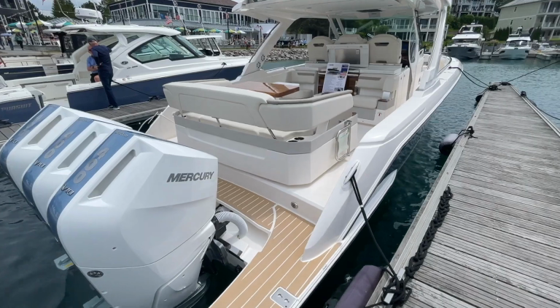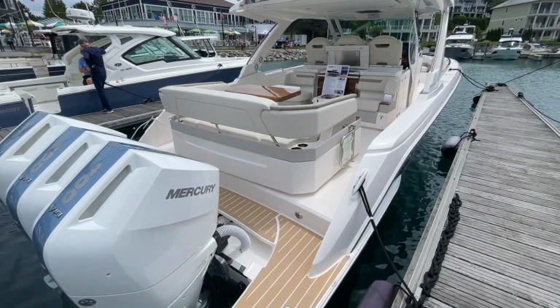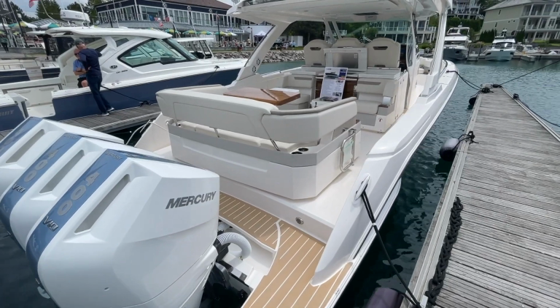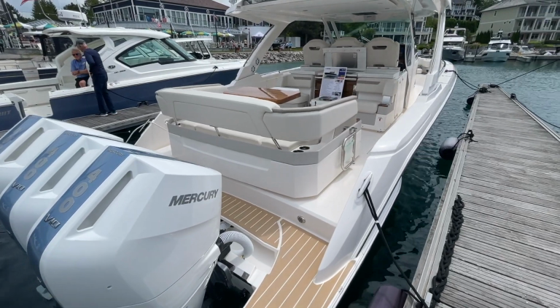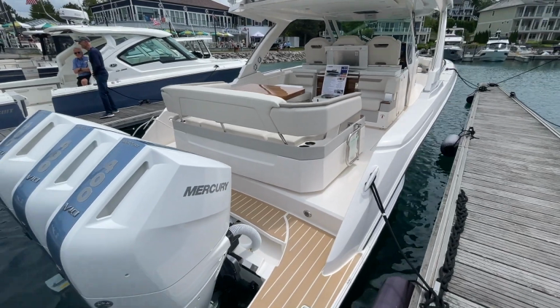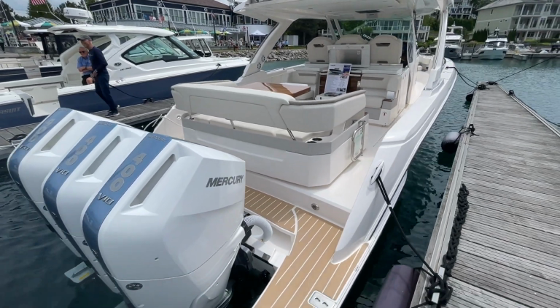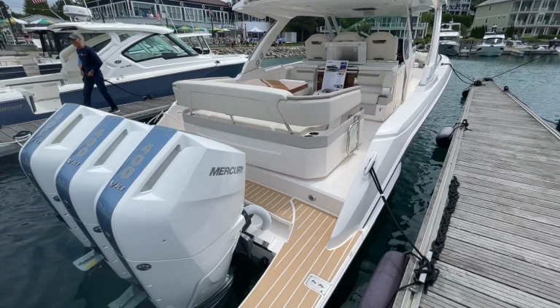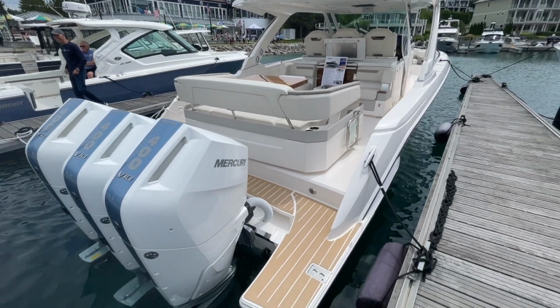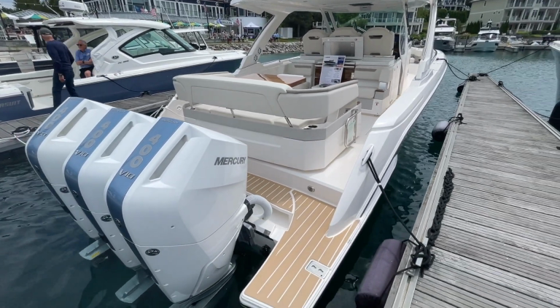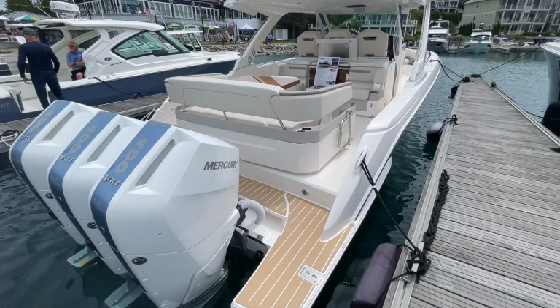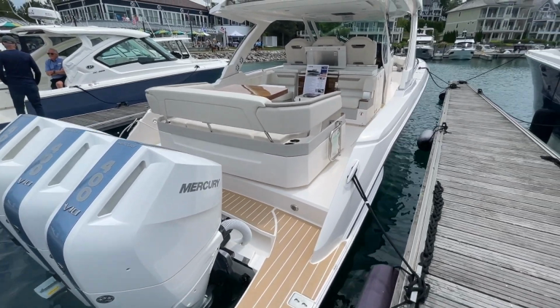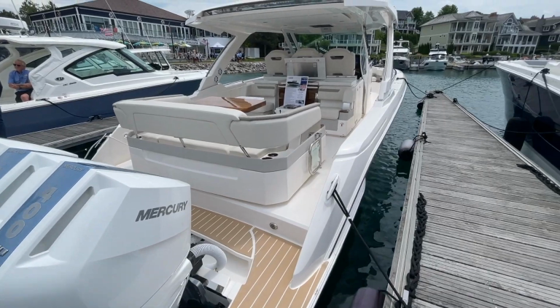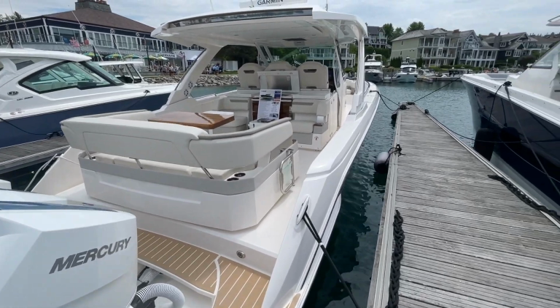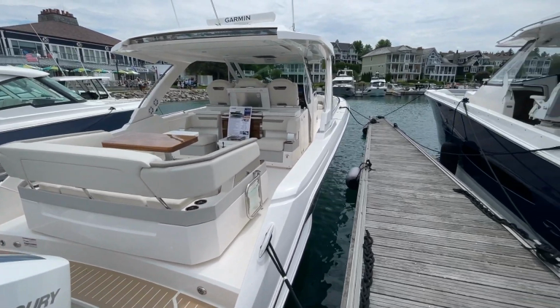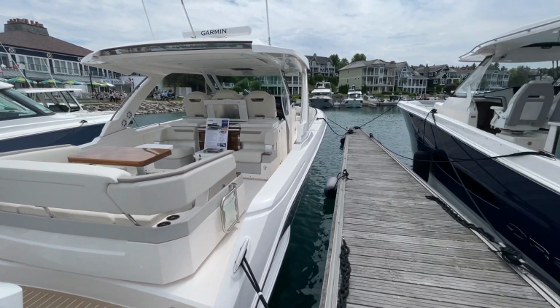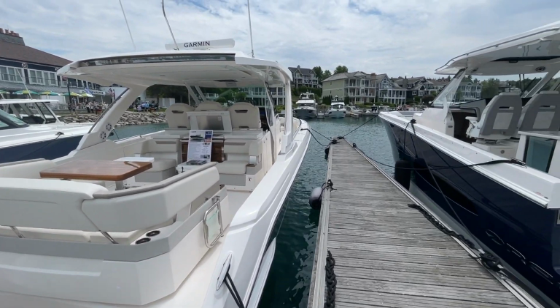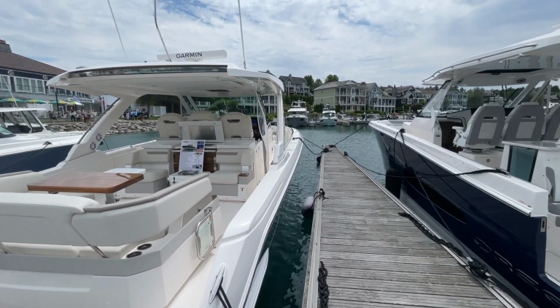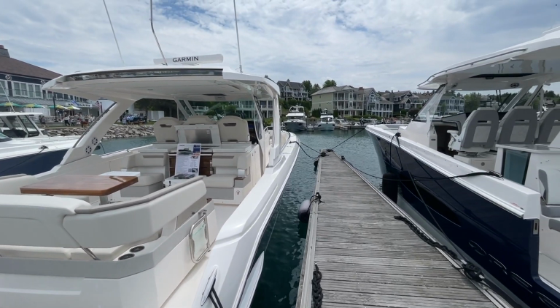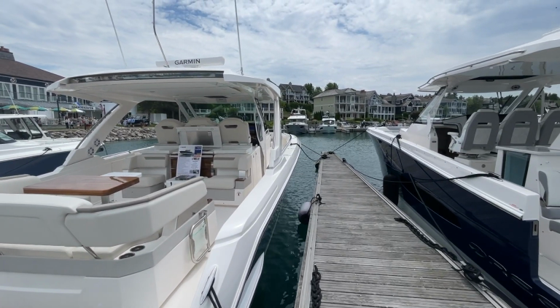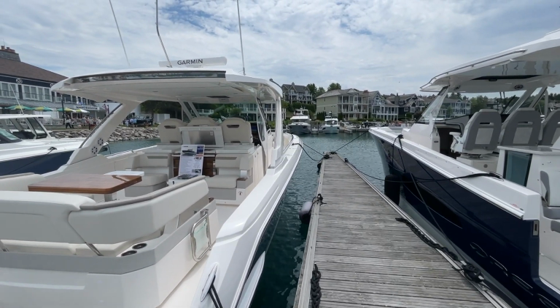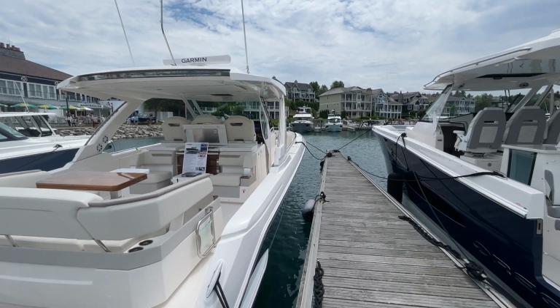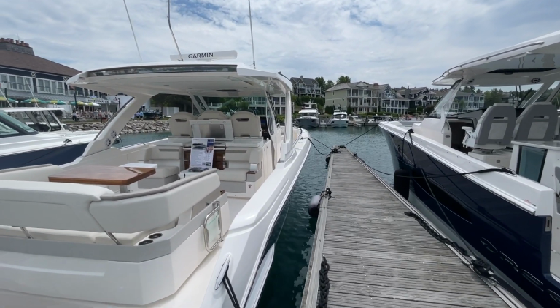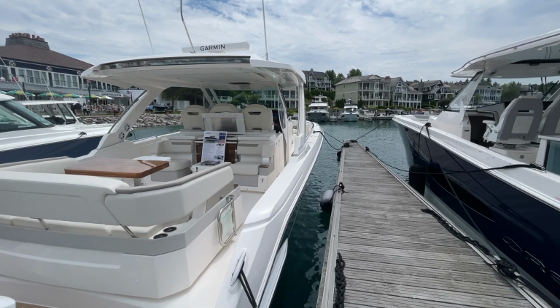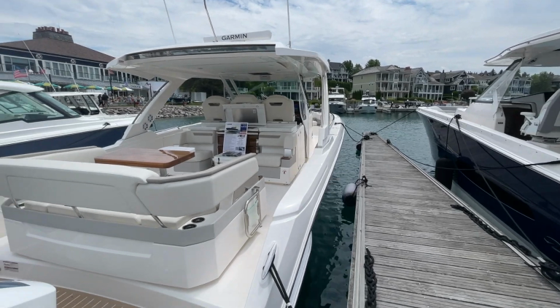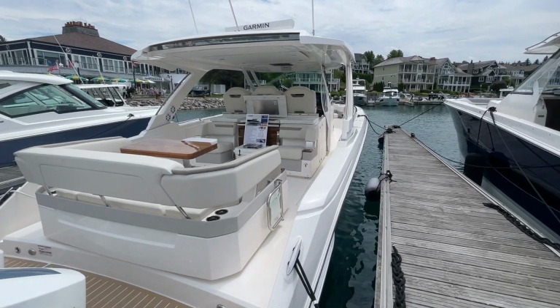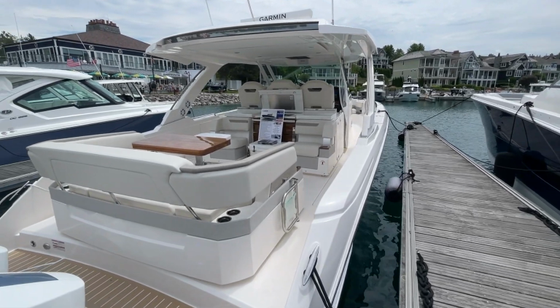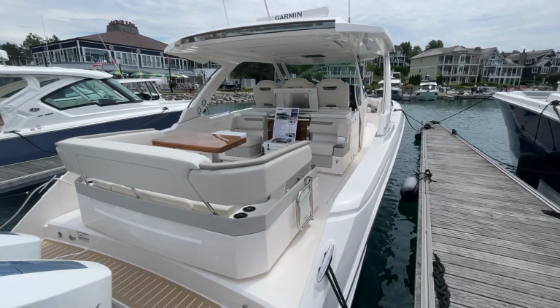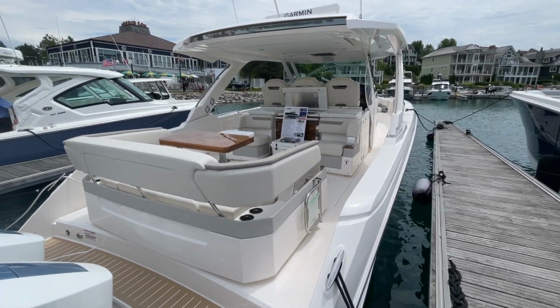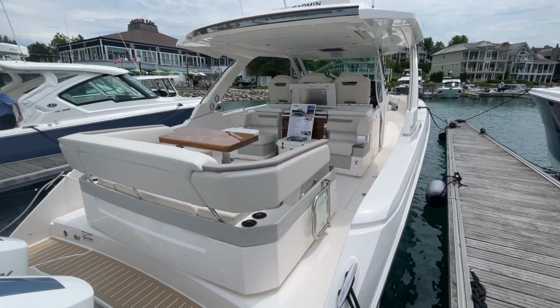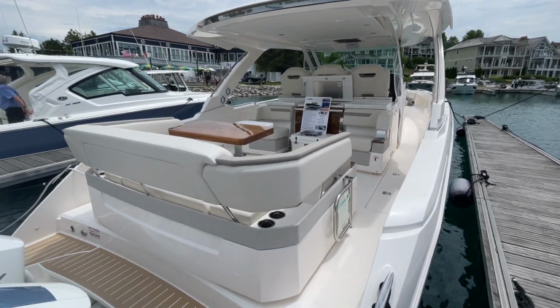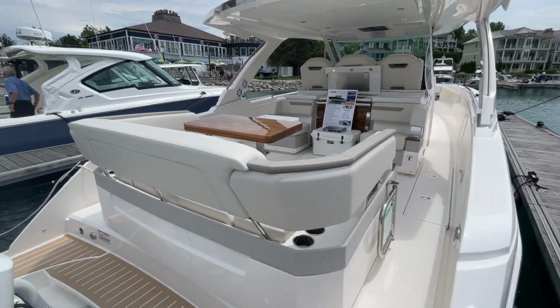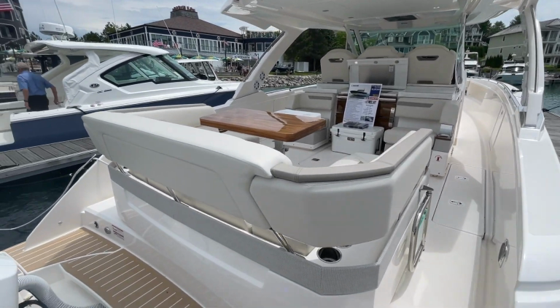Welcome aboard Skylark Outdoors. Today we've got a treat for you — we're going to take a tour and review the Tiara 38 LS luxury yacht, which we've got right here. Step aboard and let's take a look at this beautiful vessel.